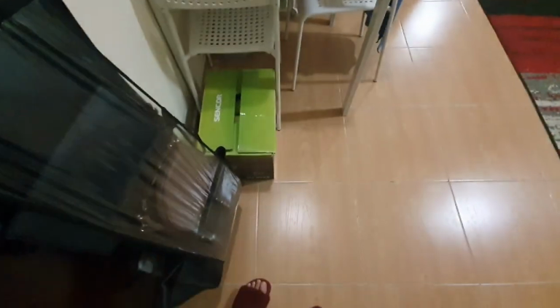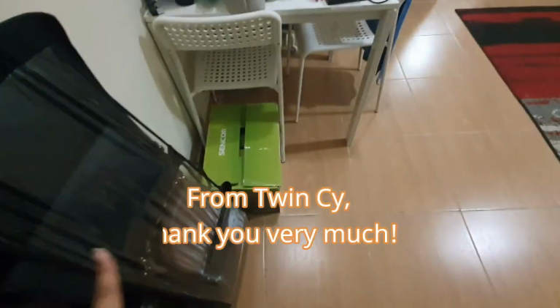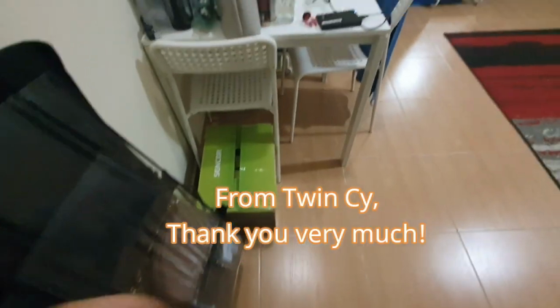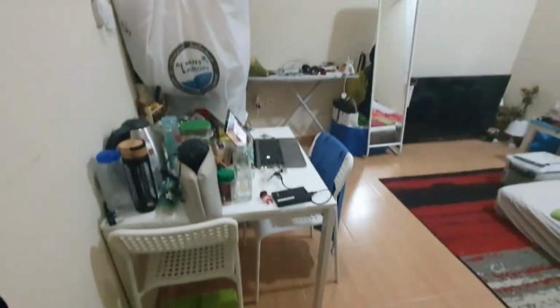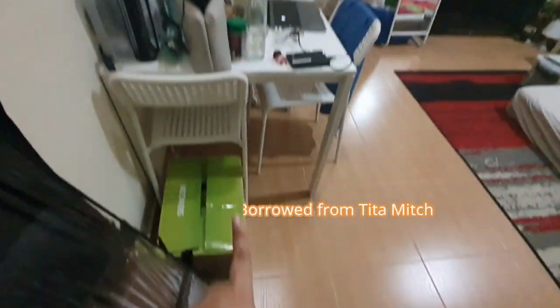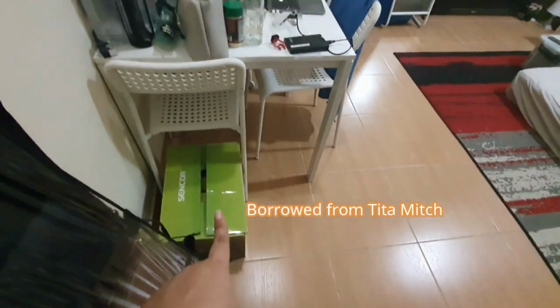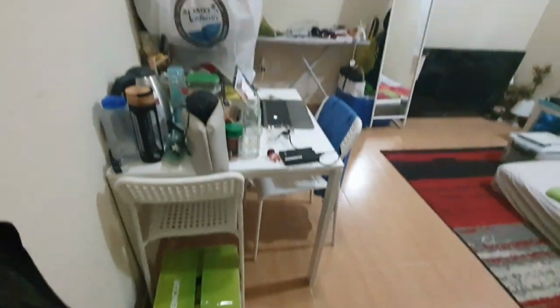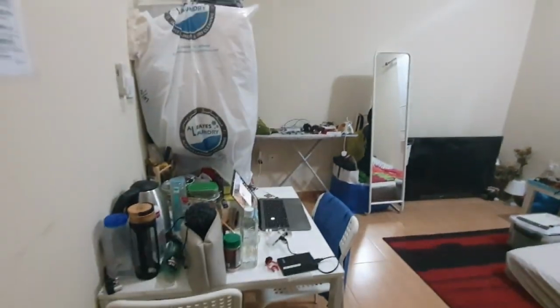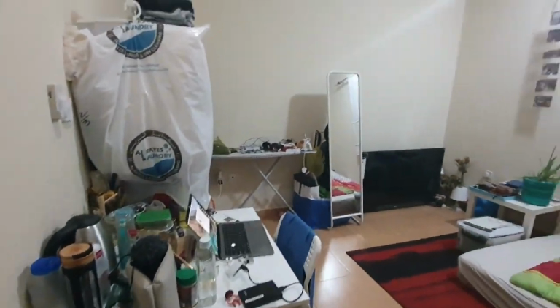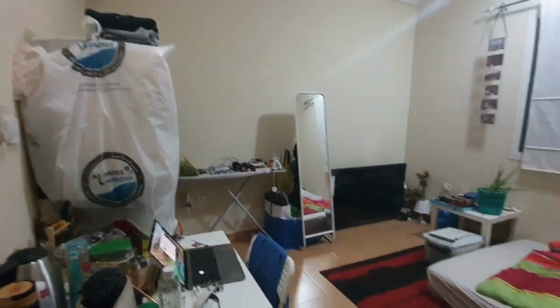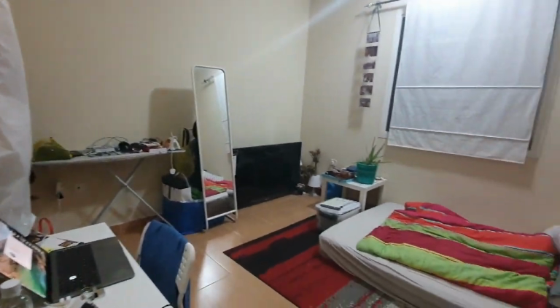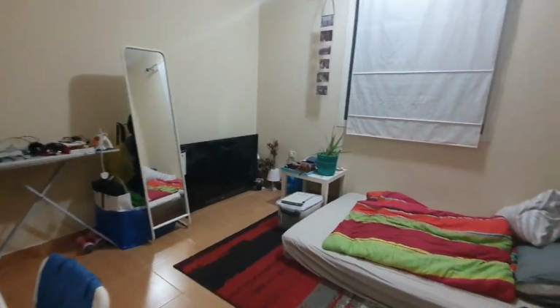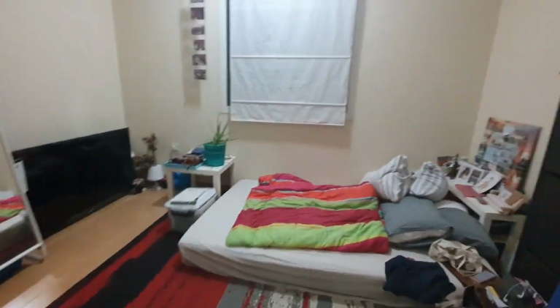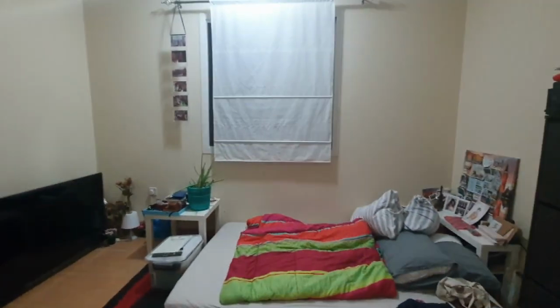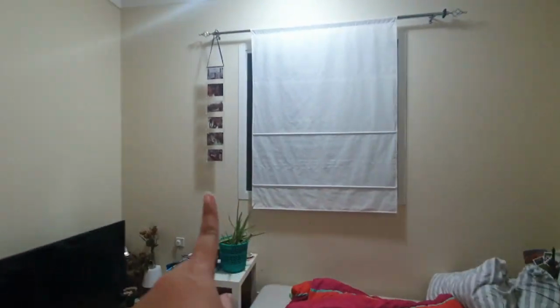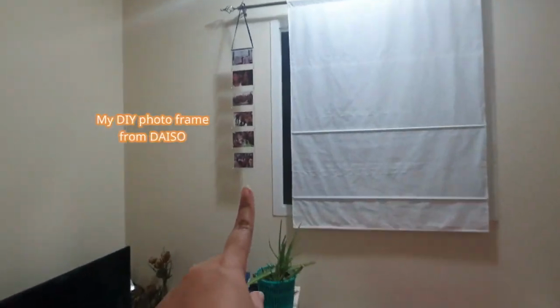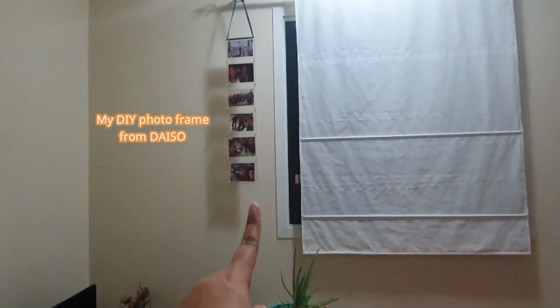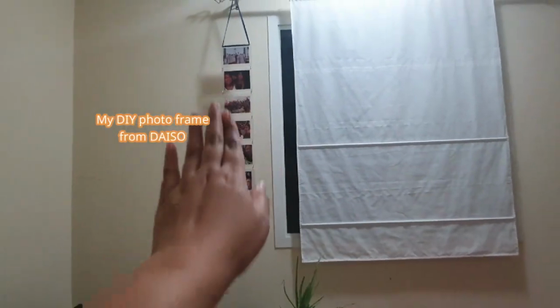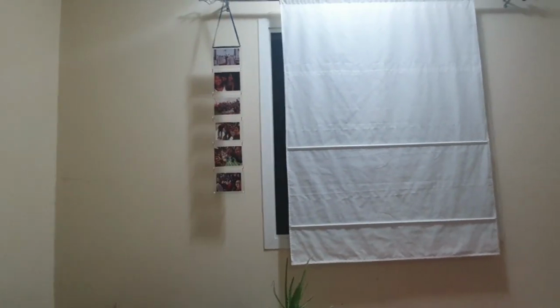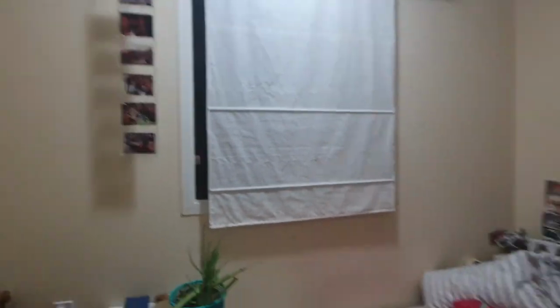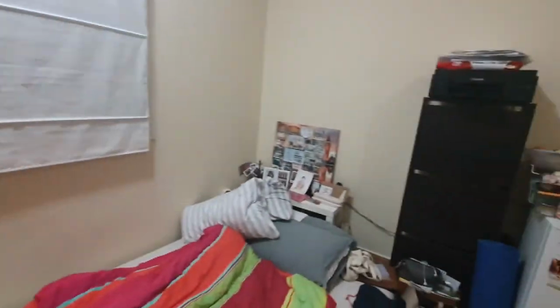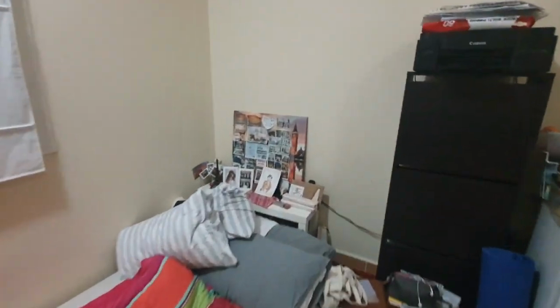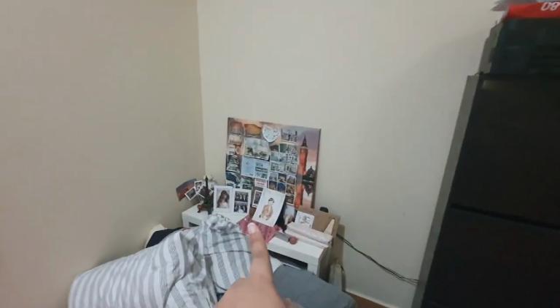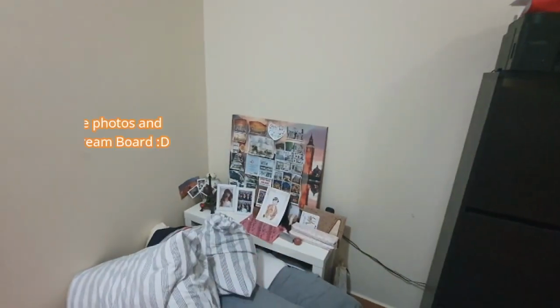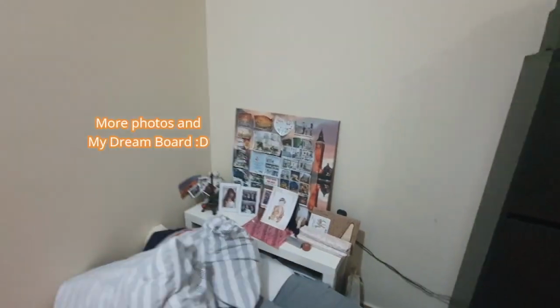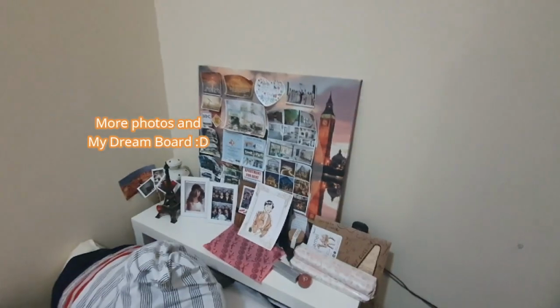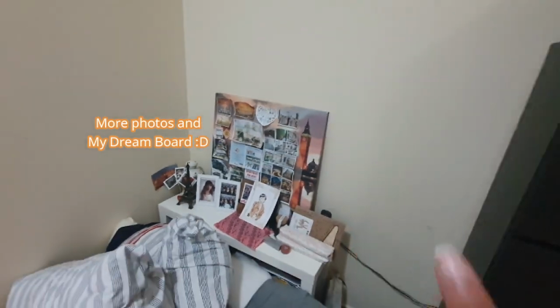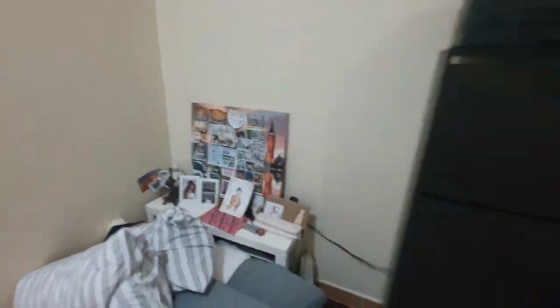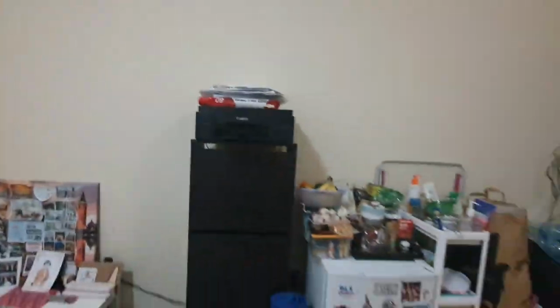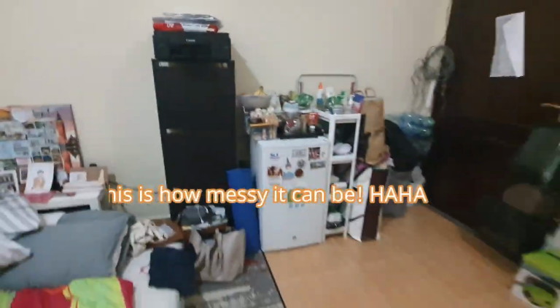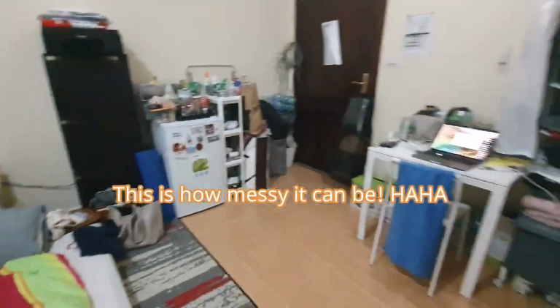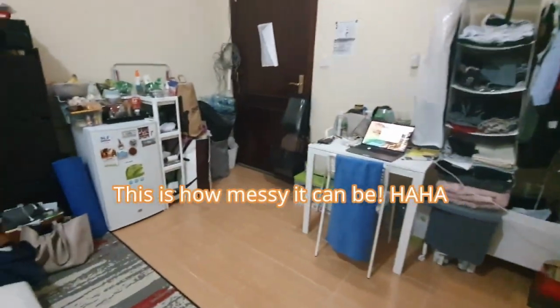It's very messy right now. Thanks for the vacuum cleaner — and yeah, that's my closet. Those are DIY pieces of mine, pictures of the people I love. And there are my goals. That's how it looks like right now.